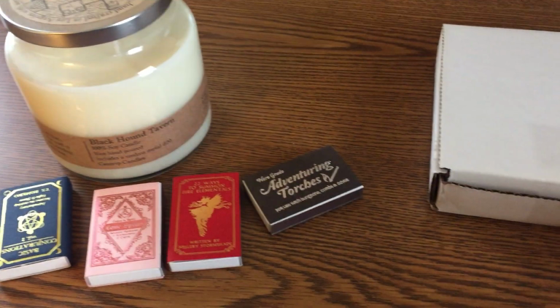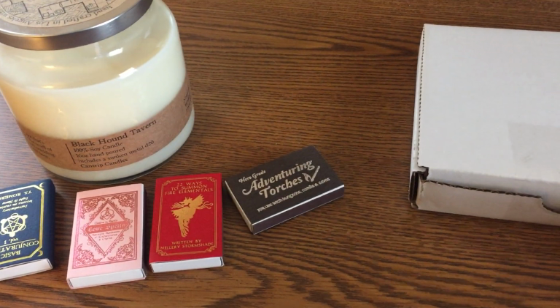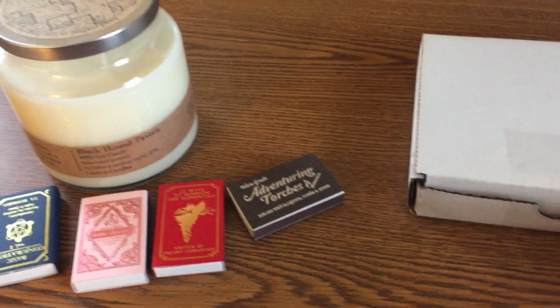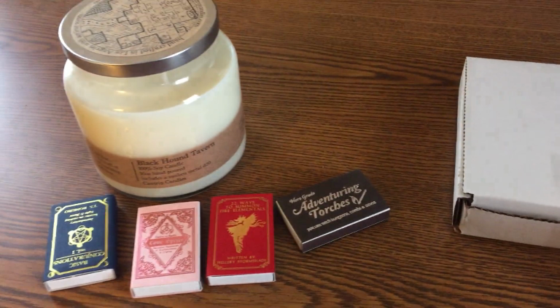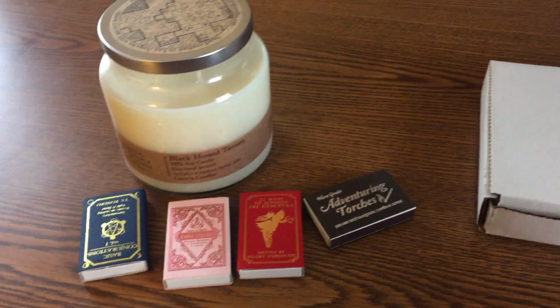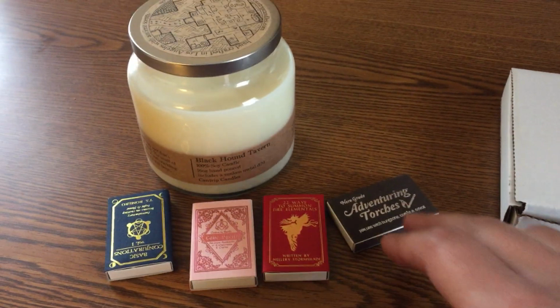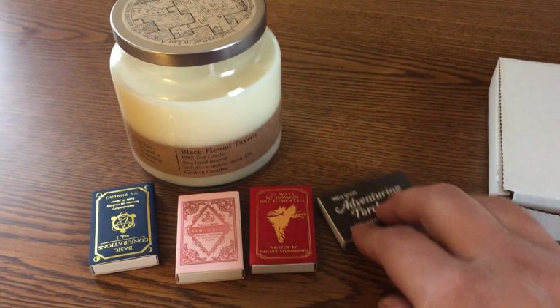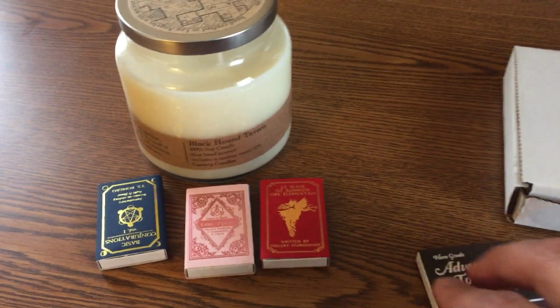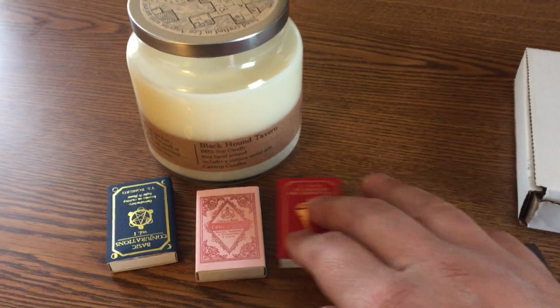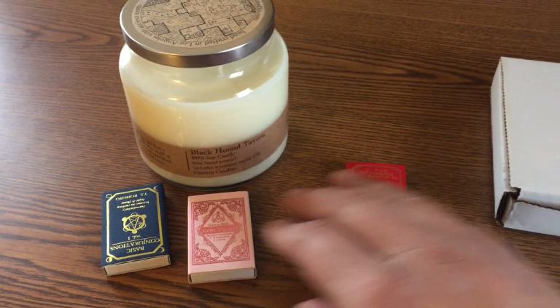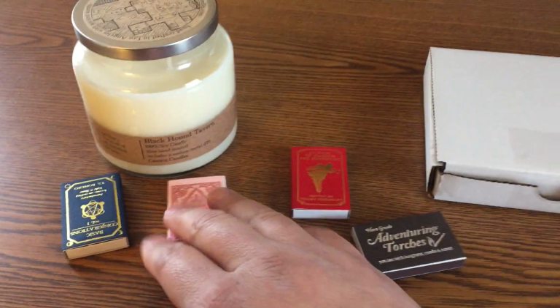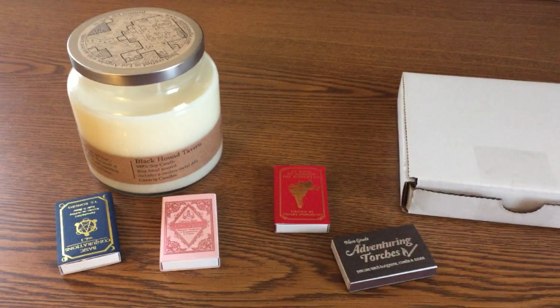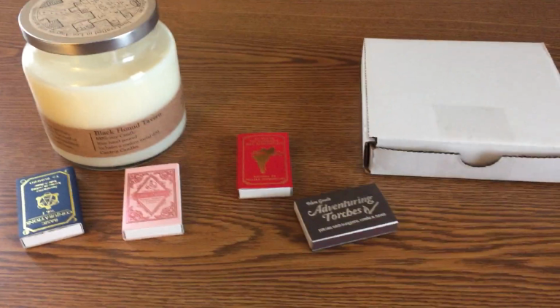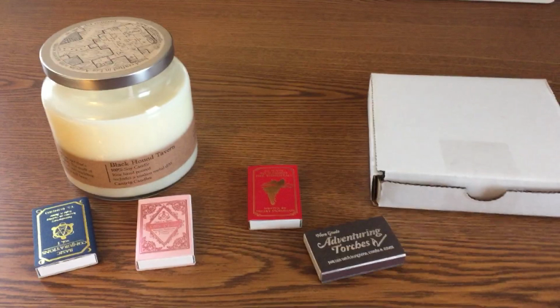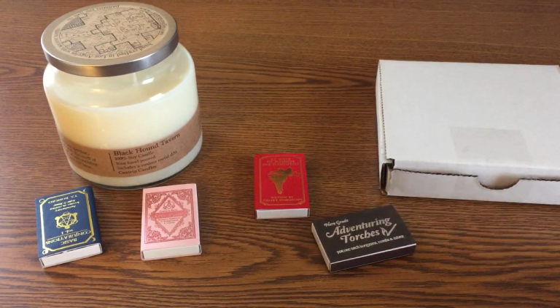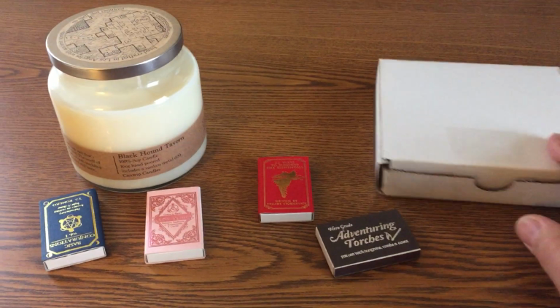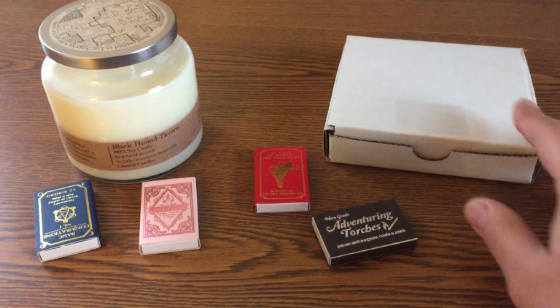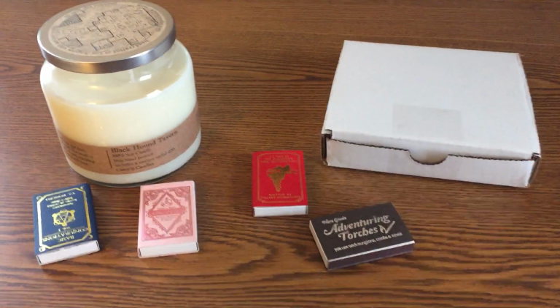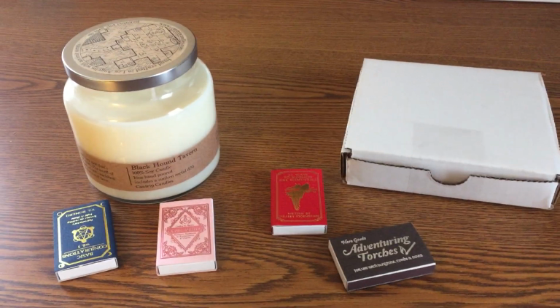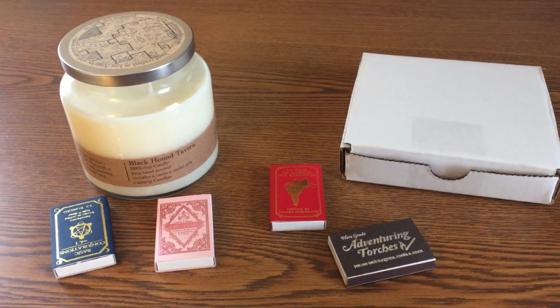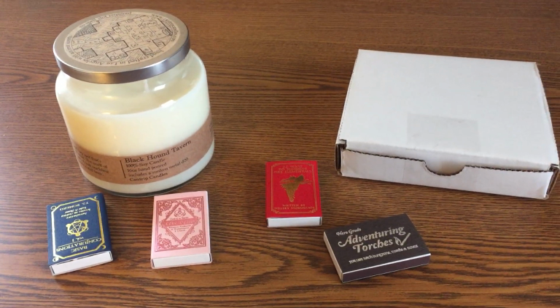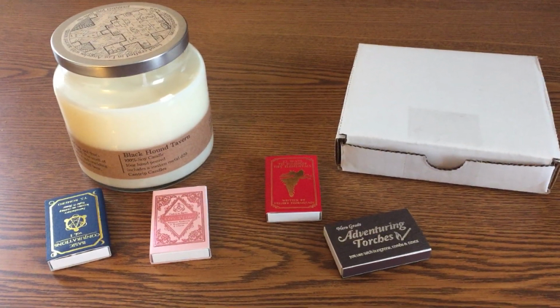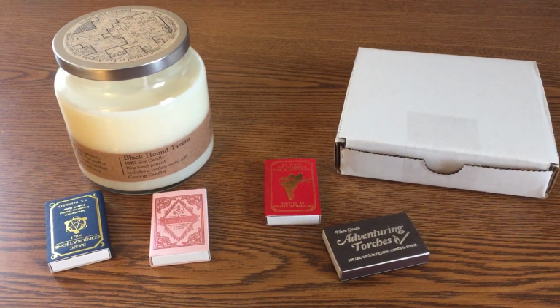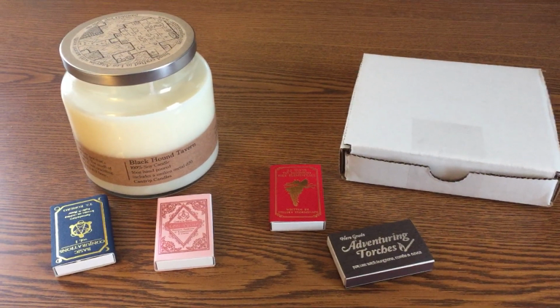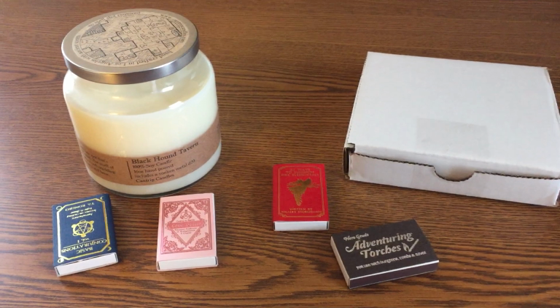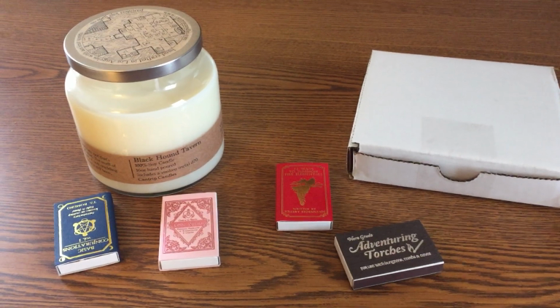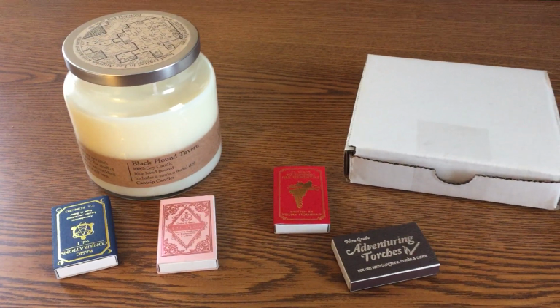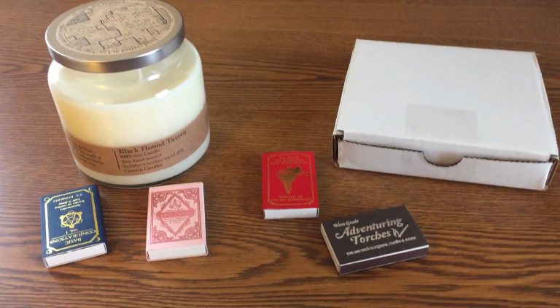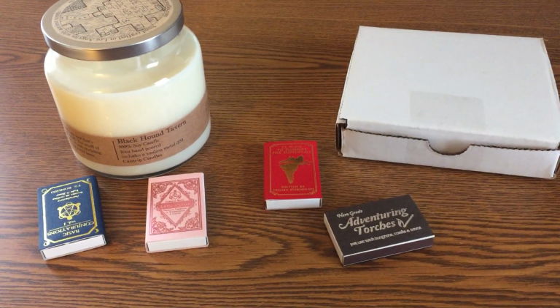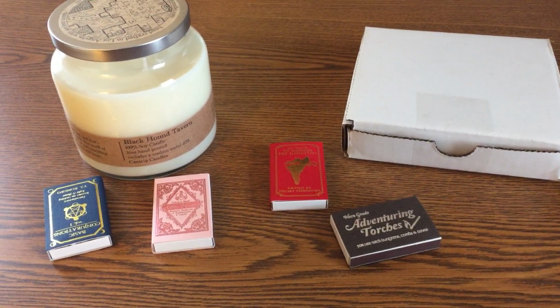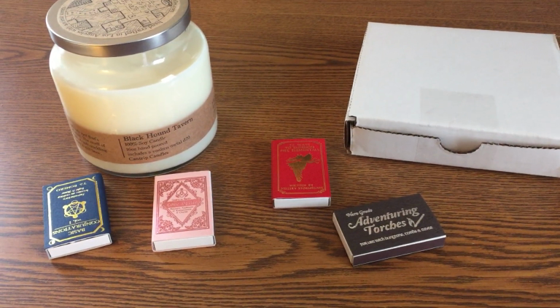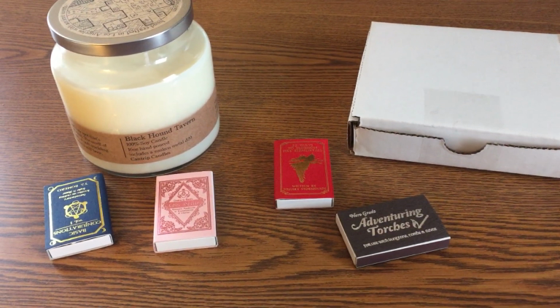When you're running a D&D game, one of the nice ways that you can add some atmosphere and ambiance to the game is with a nice candle to really set the tone. And our friends at Cantrip Candles specialize in just such things.